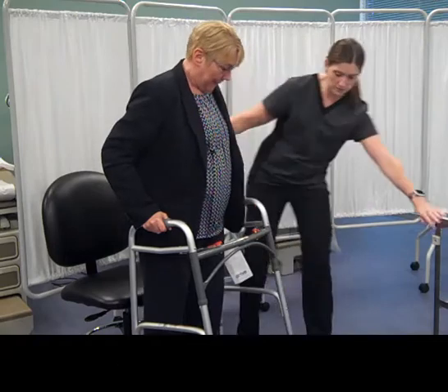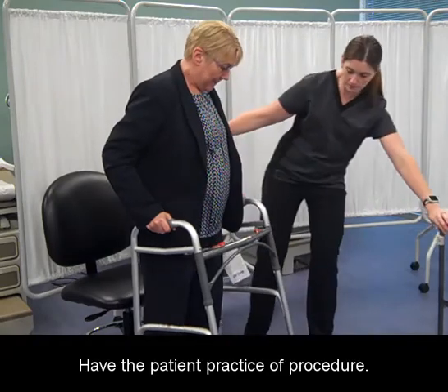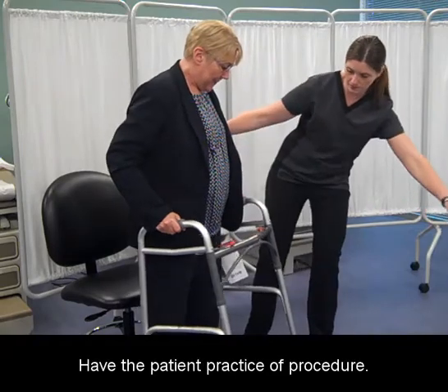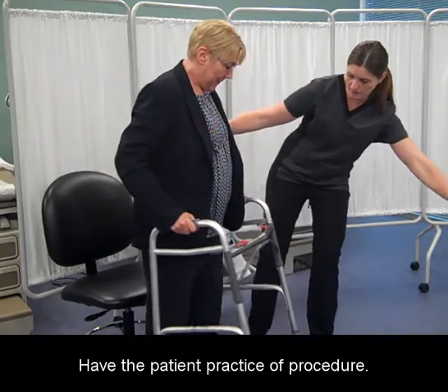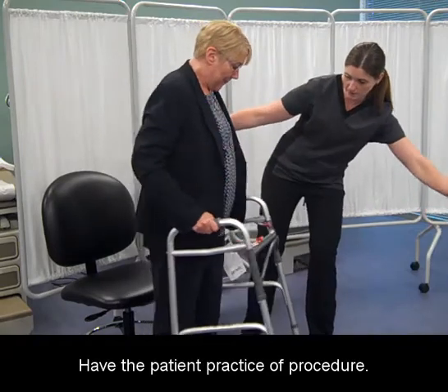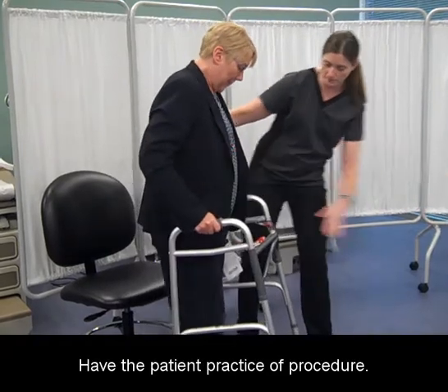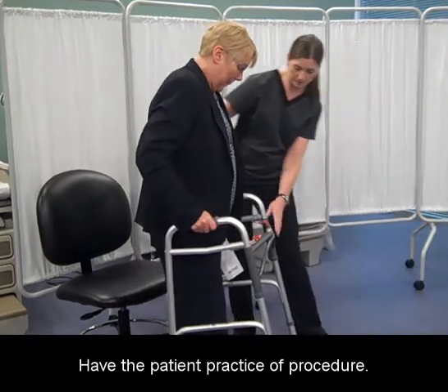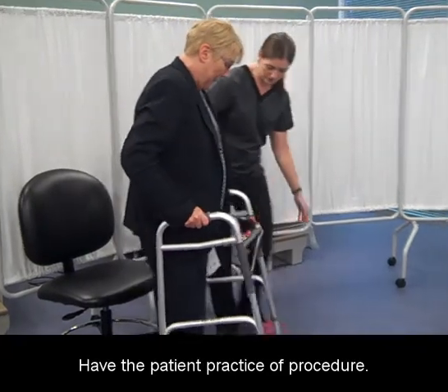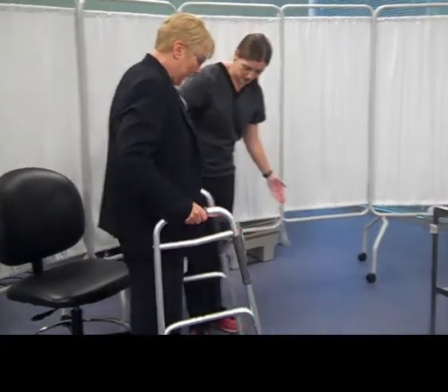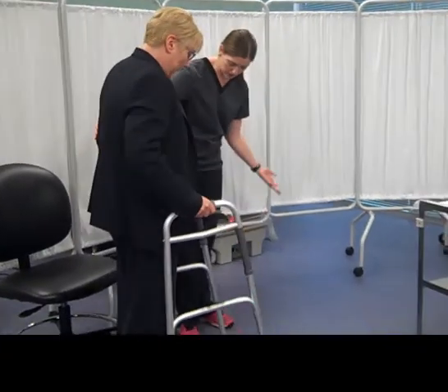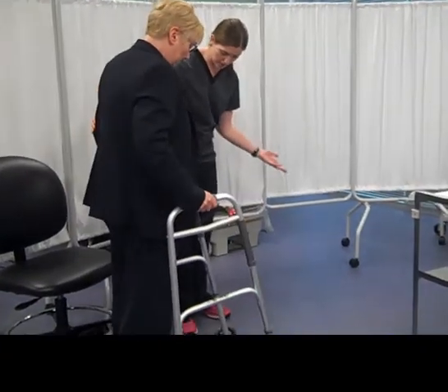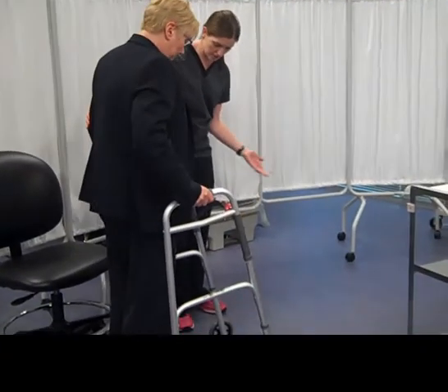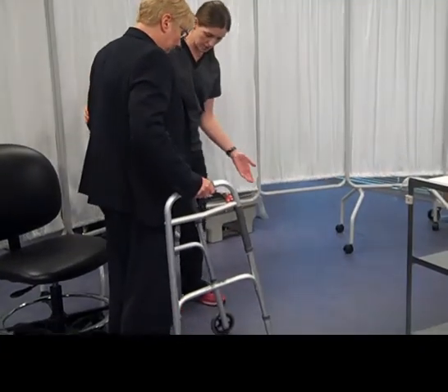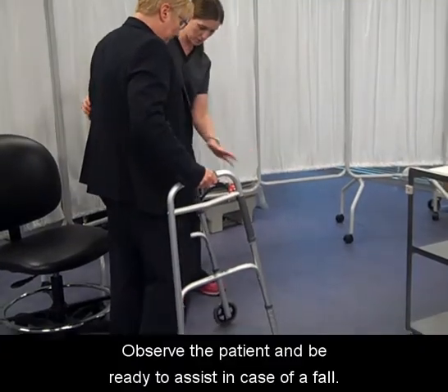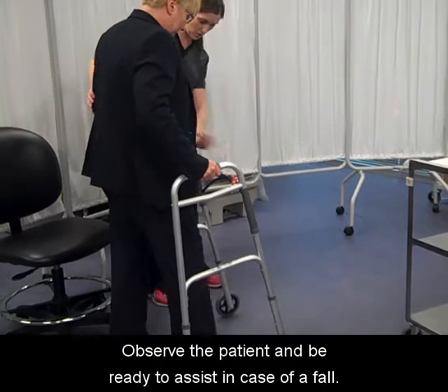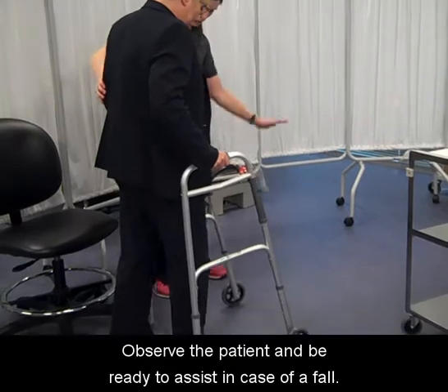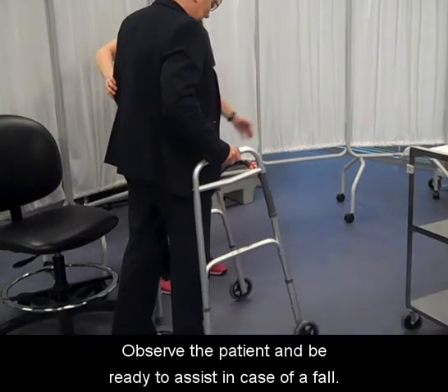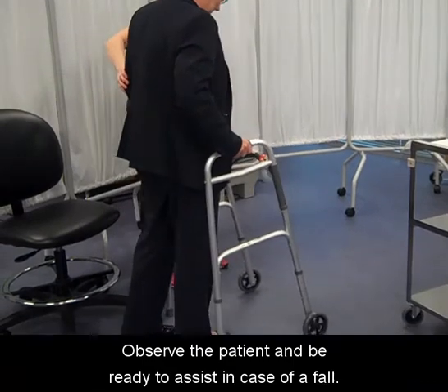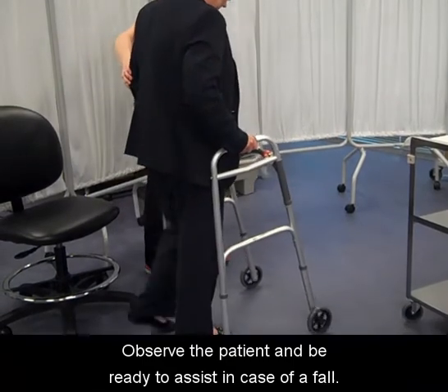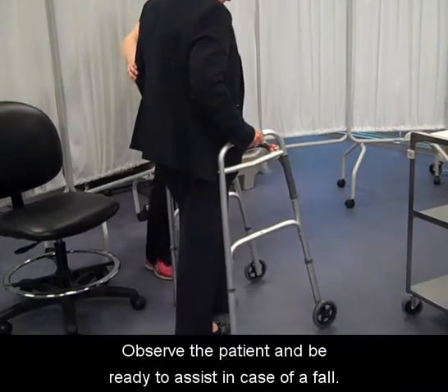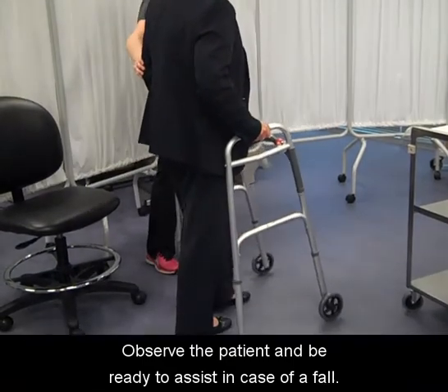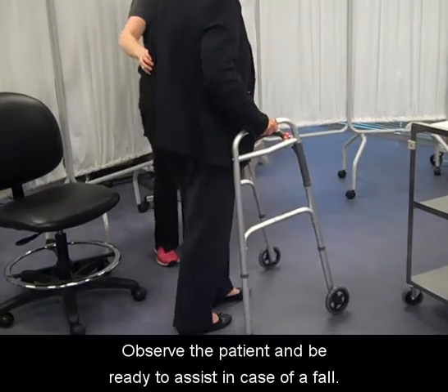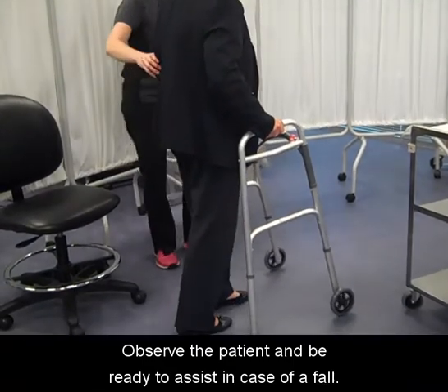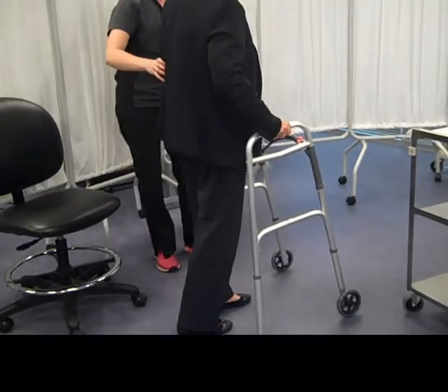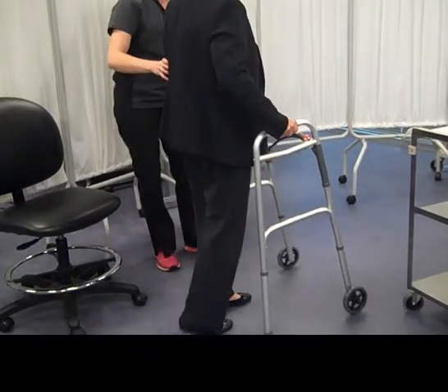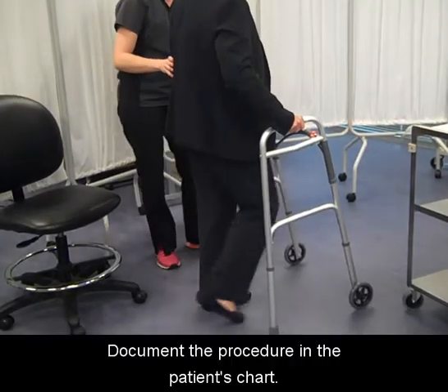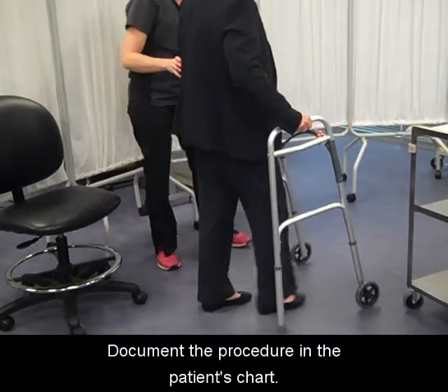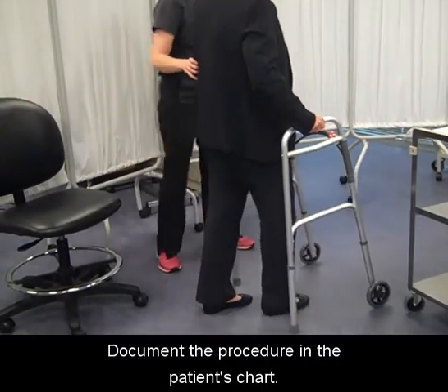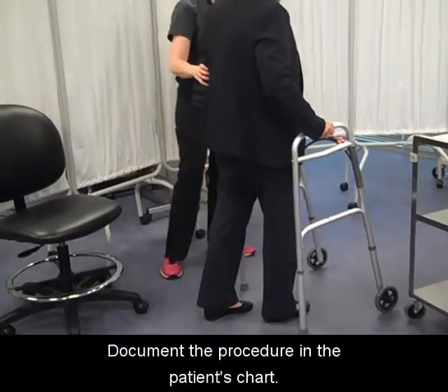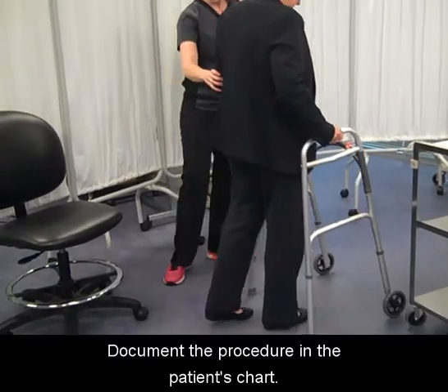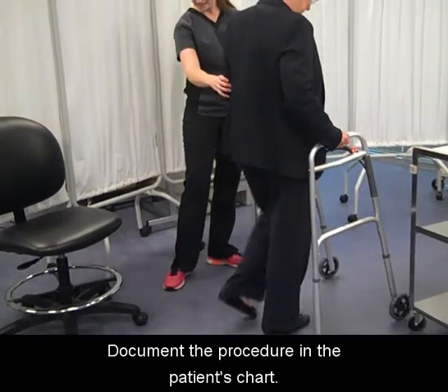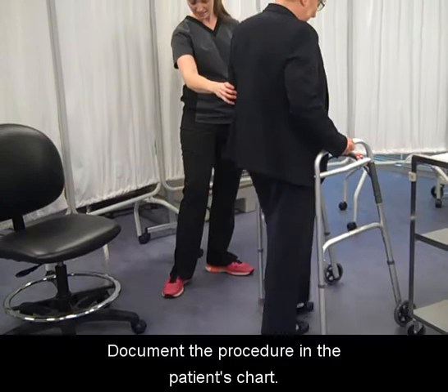Have the patient practice the procedure. Observe the patient and be ready to assist in case of a fall. Document the procedure in the patient's chart.